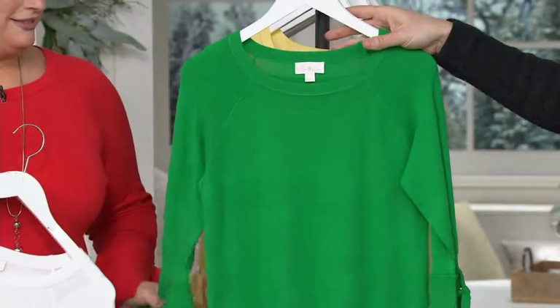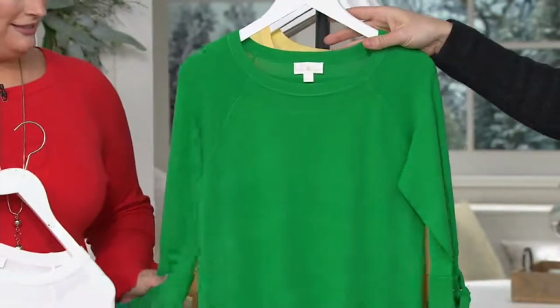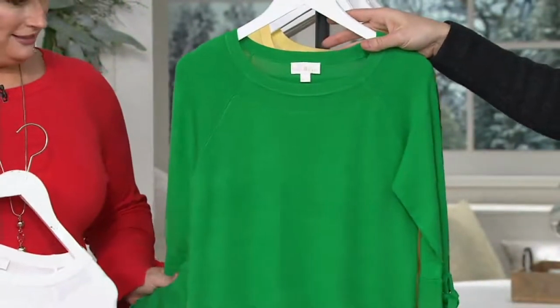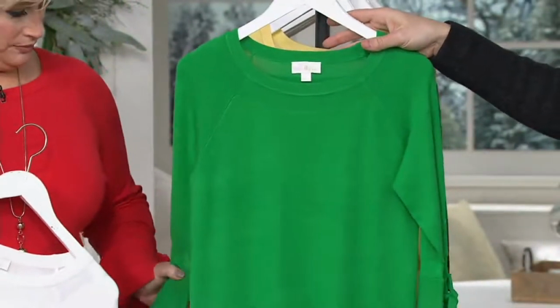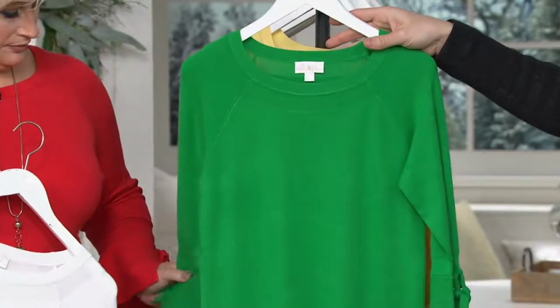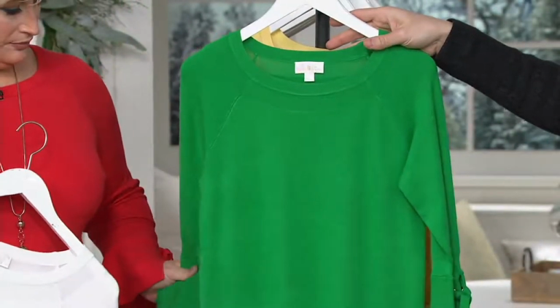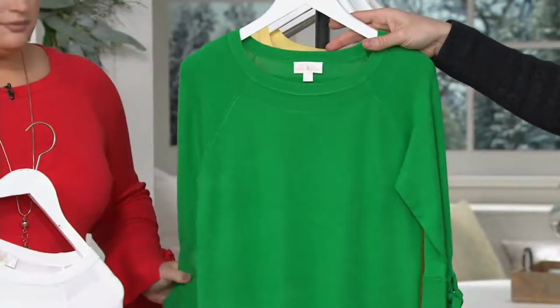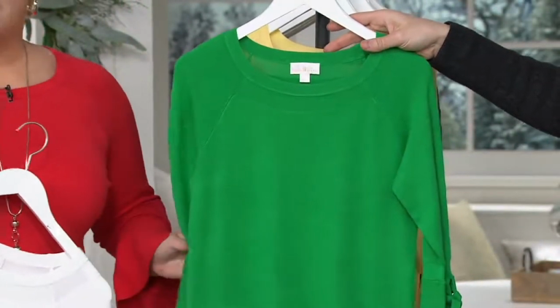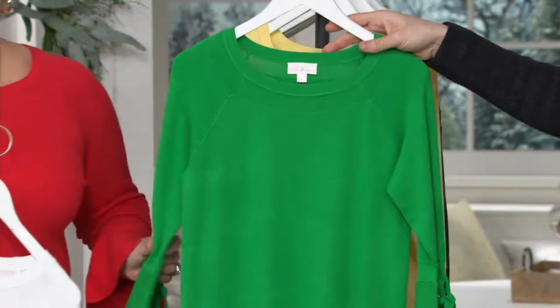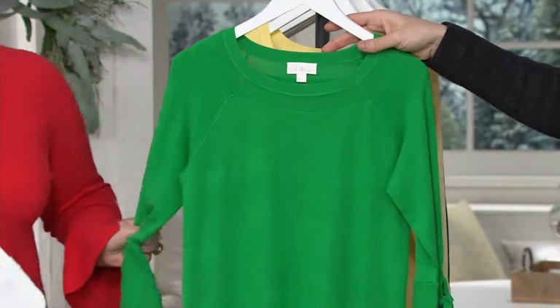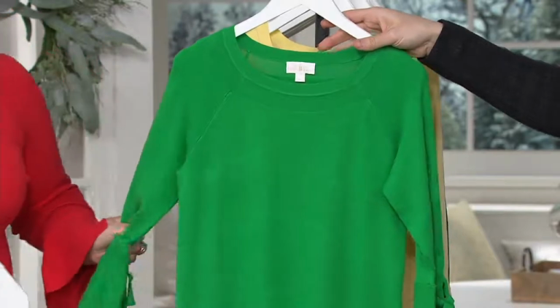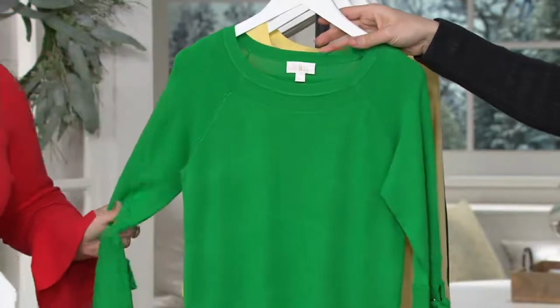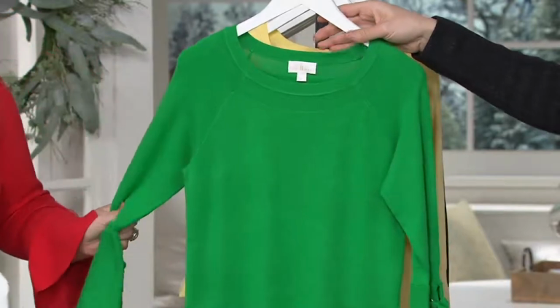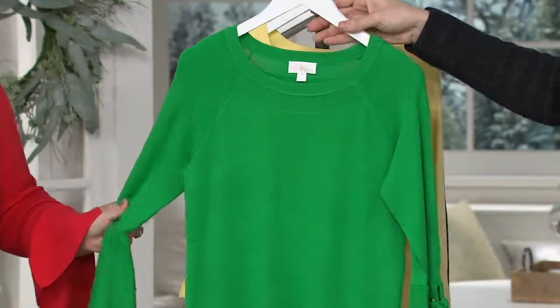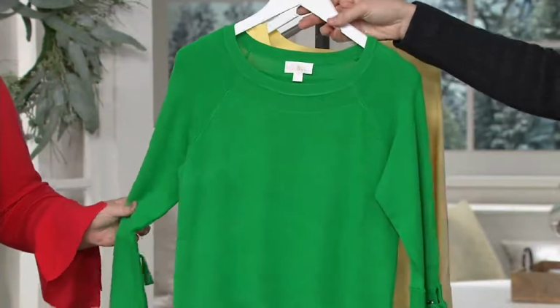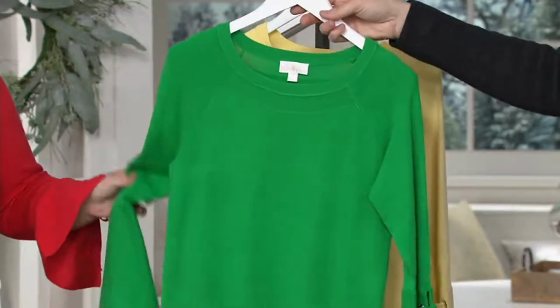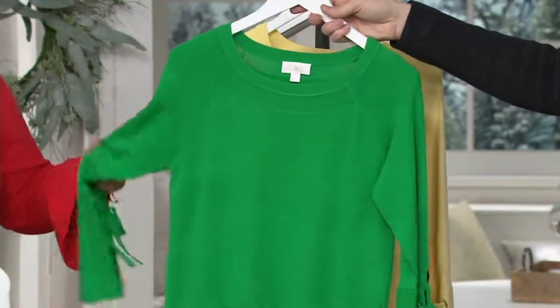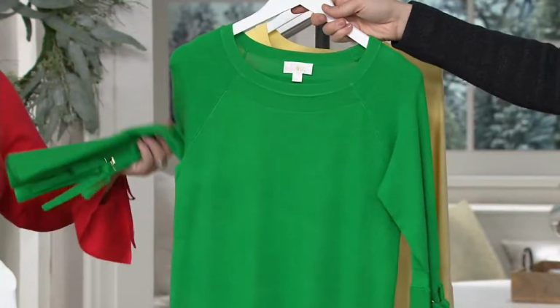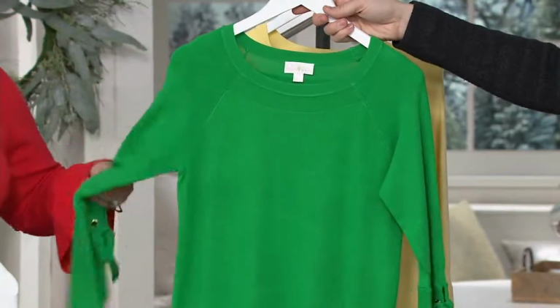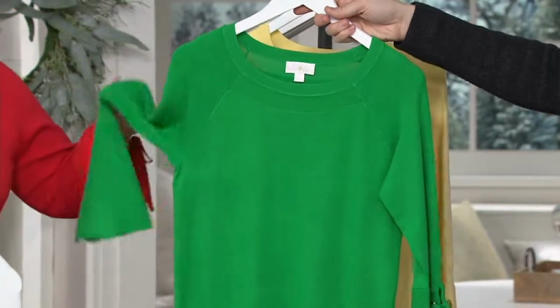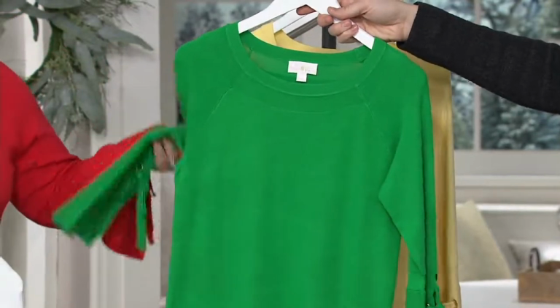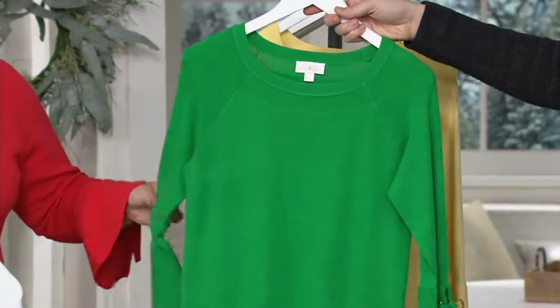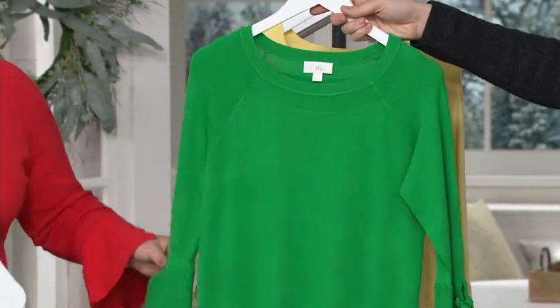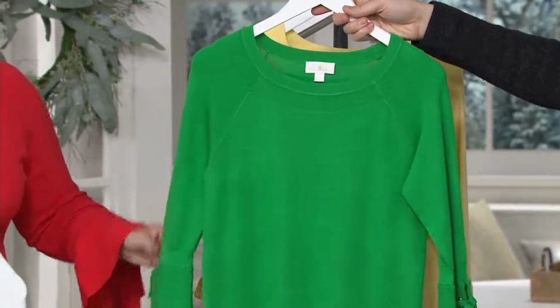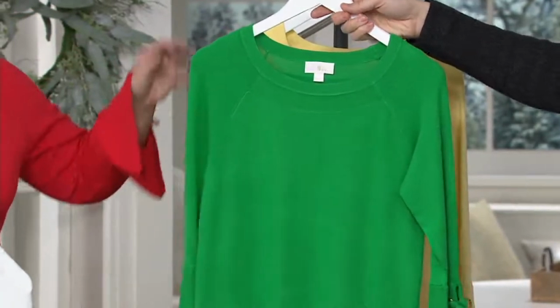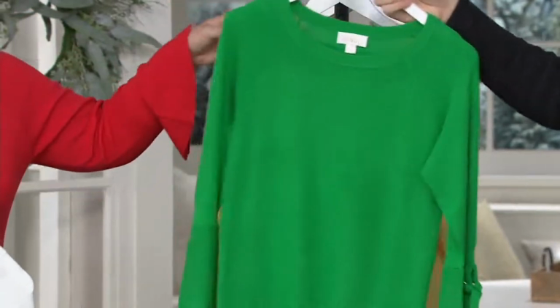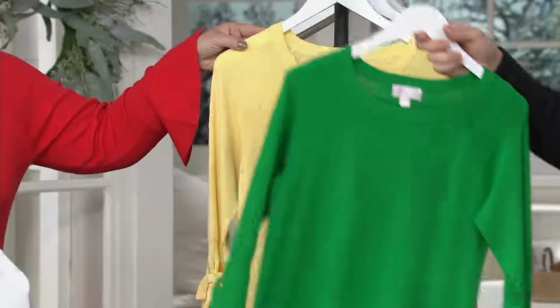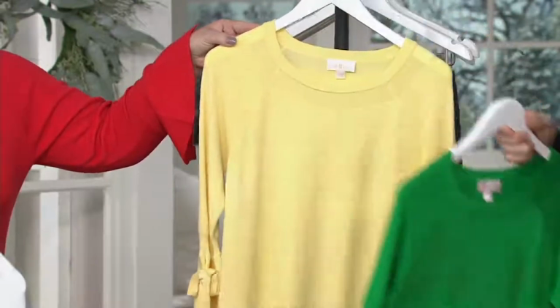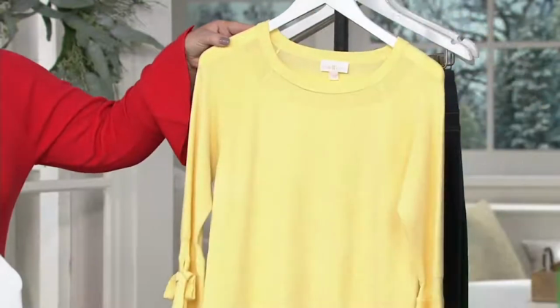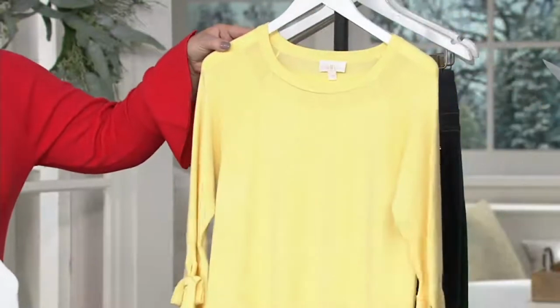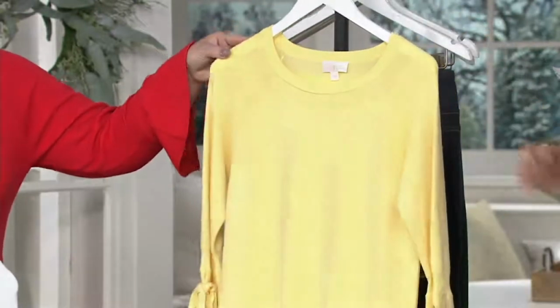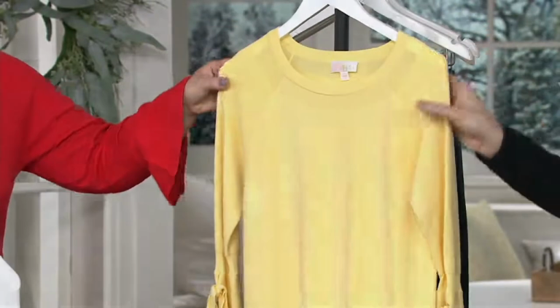Then we have it for you in this gorgeous Kelly green — think Irish, think St. Patty's Day, this is hot. And then last but not least, the buttercup, our most limited color. Can't you see this on Easter? So pretty.